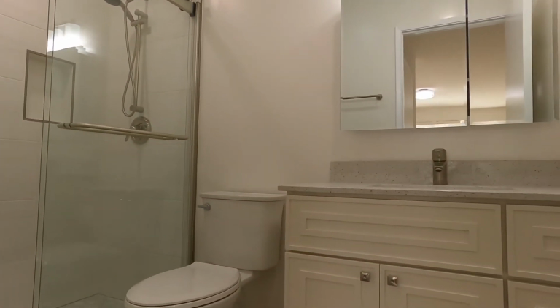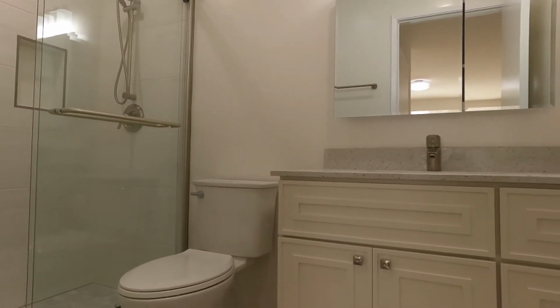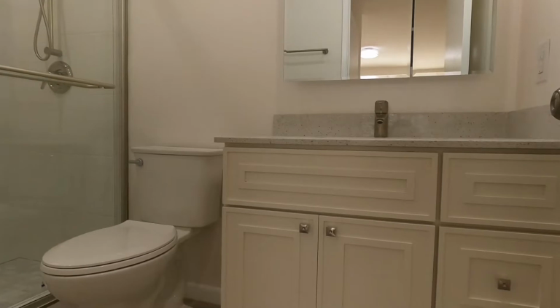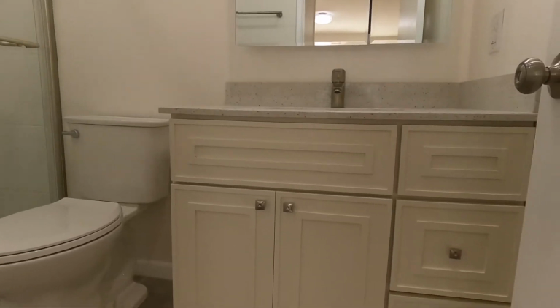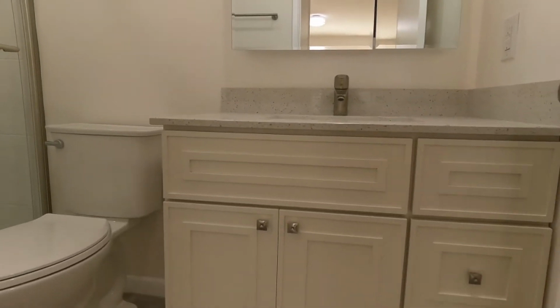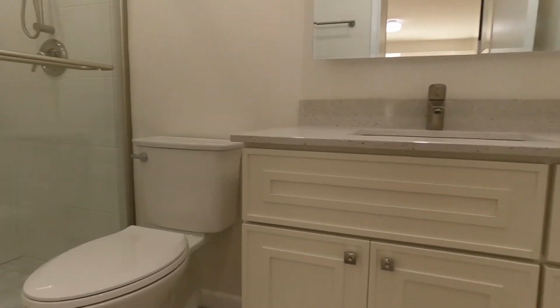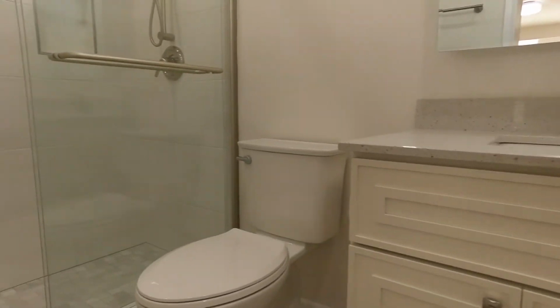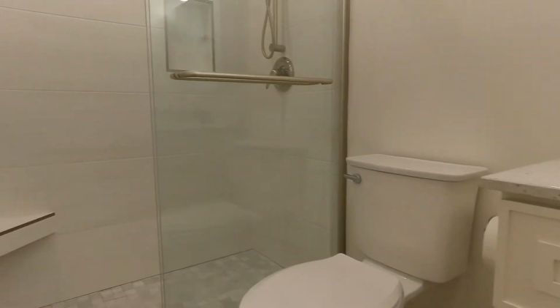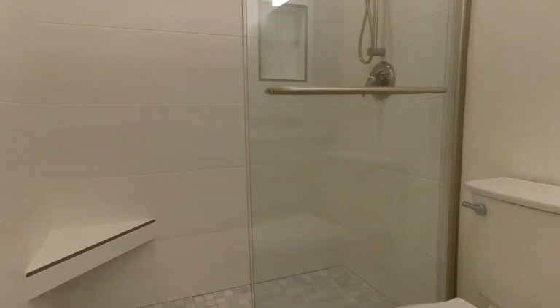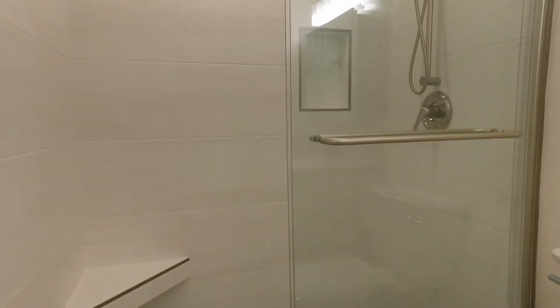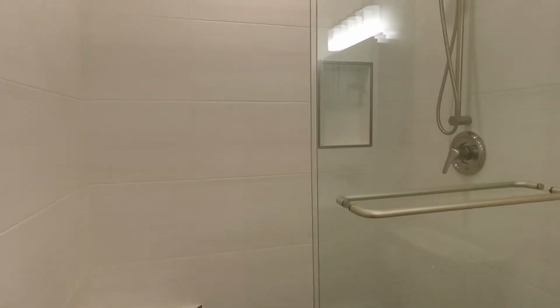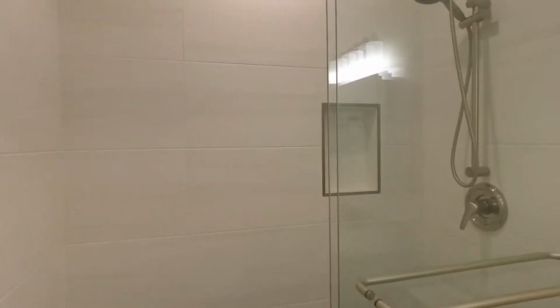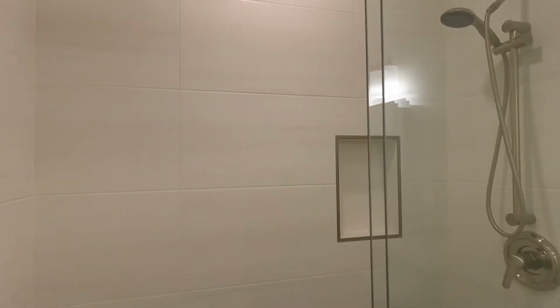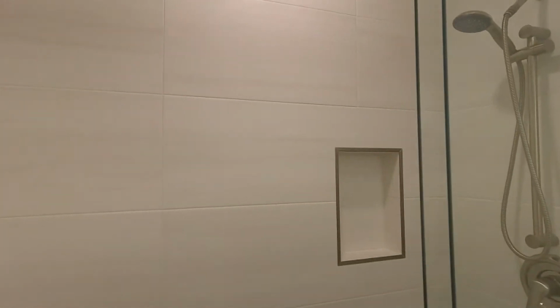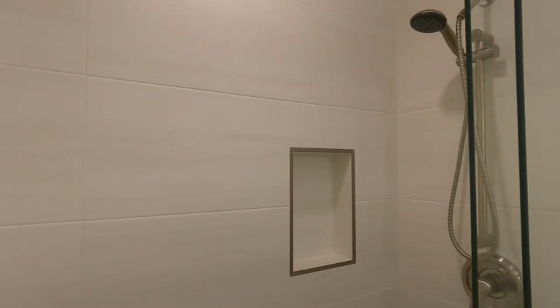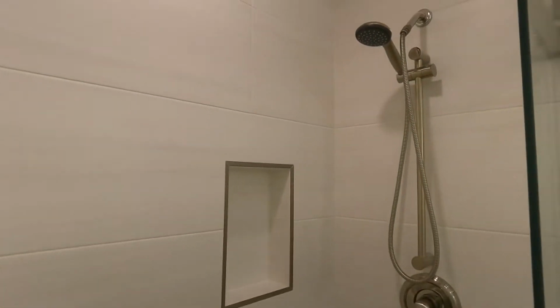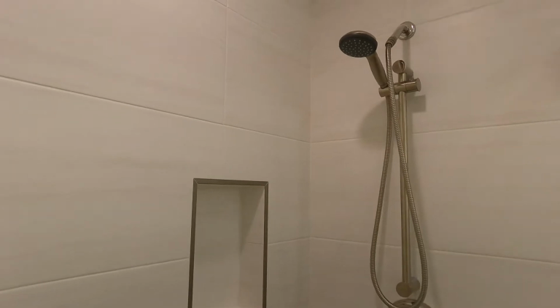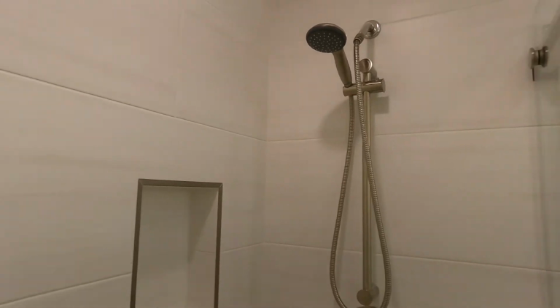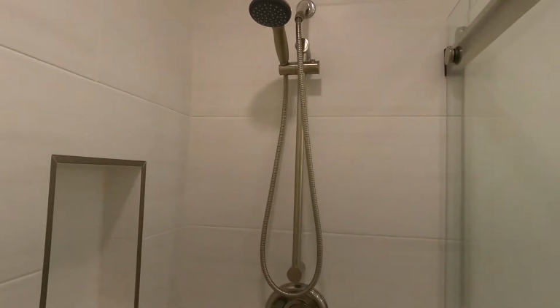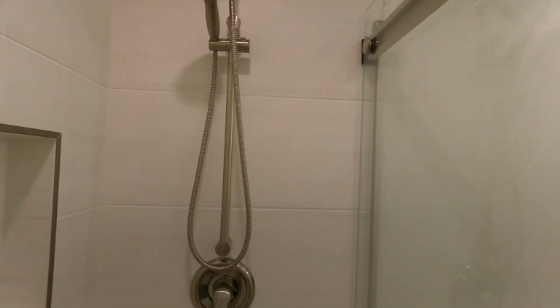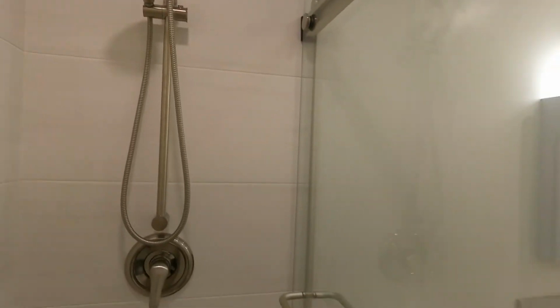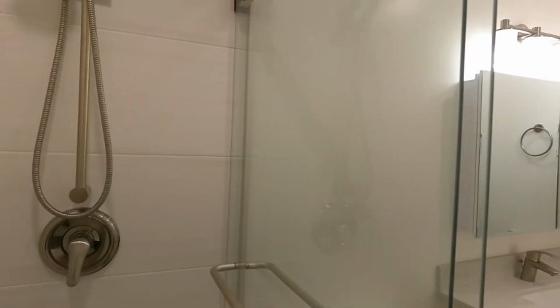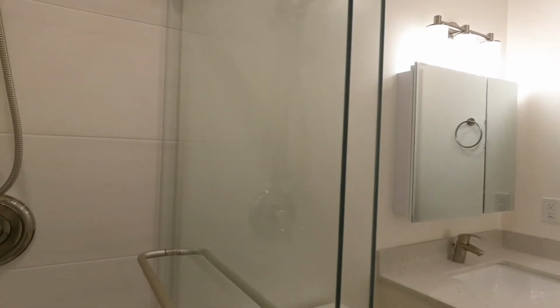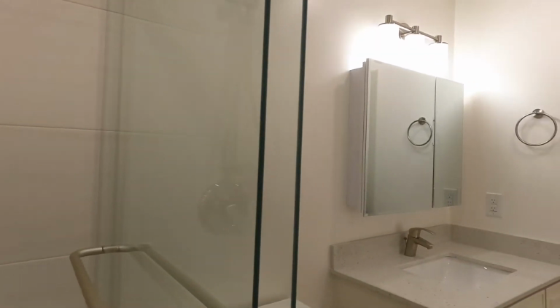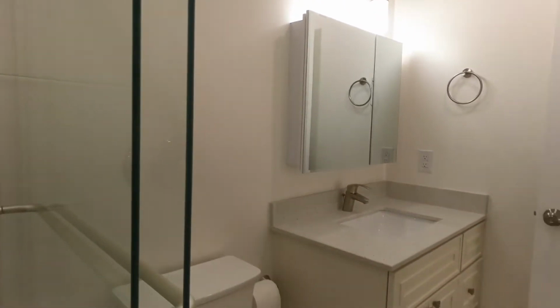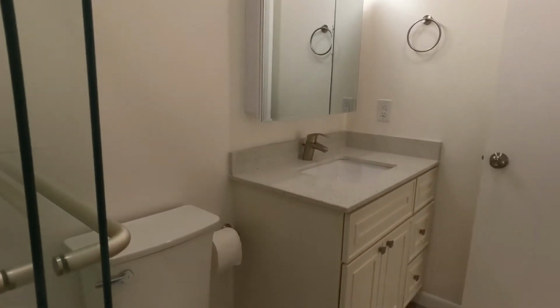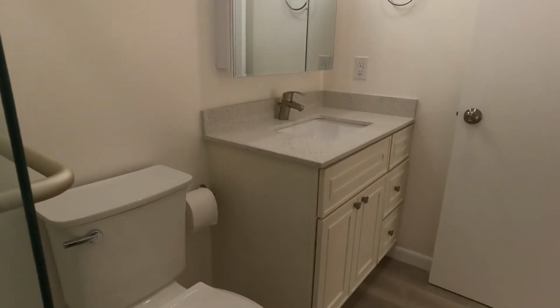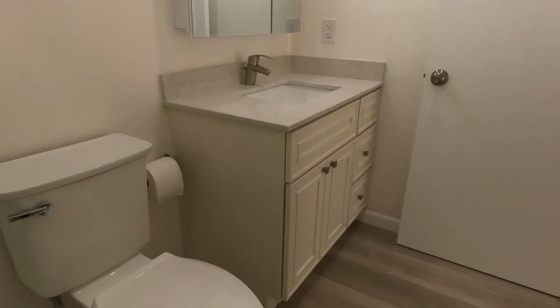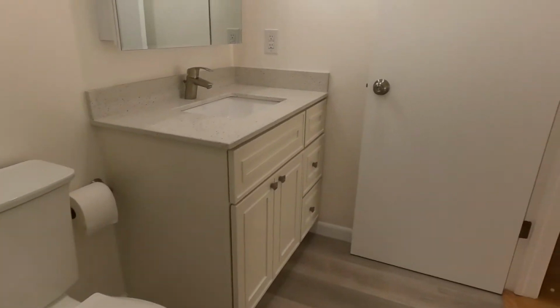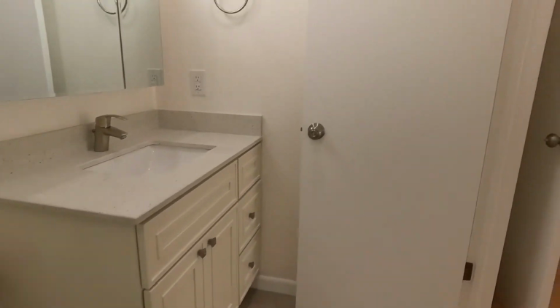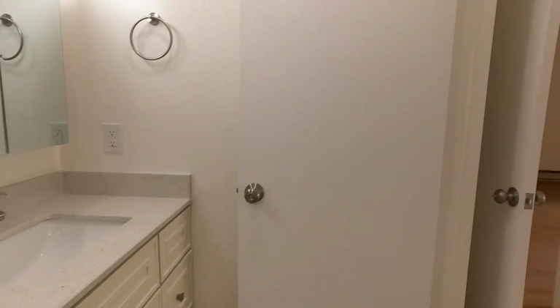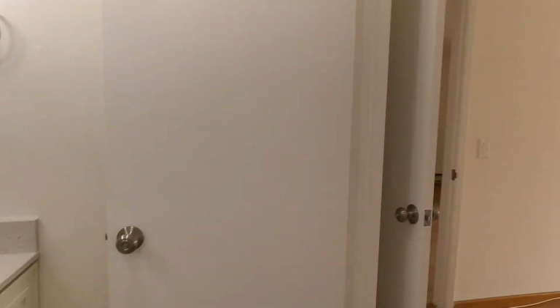There's a second full bath, also with tub and shower. Beautifully renovated and brand new.